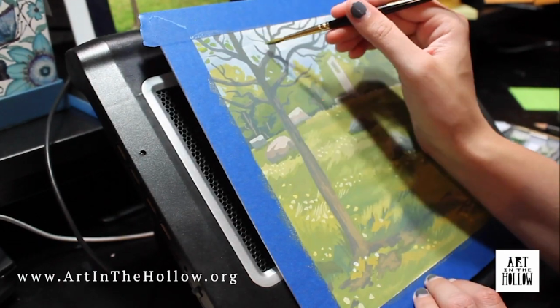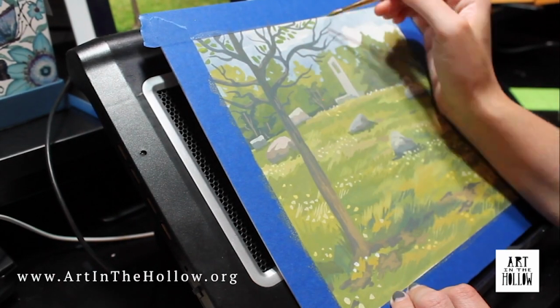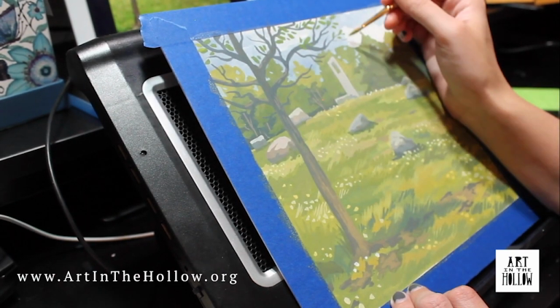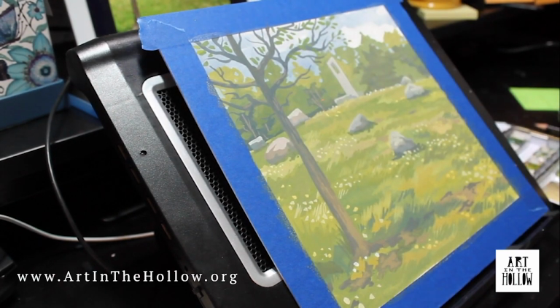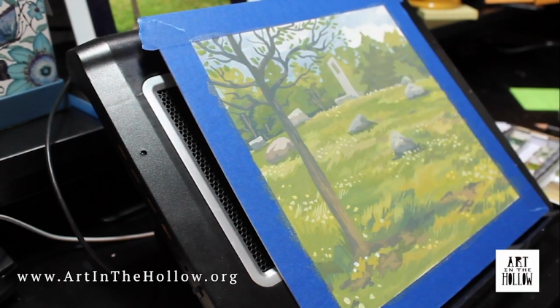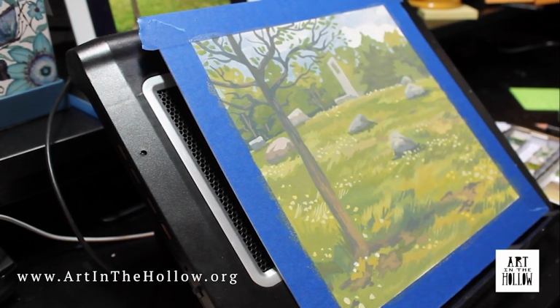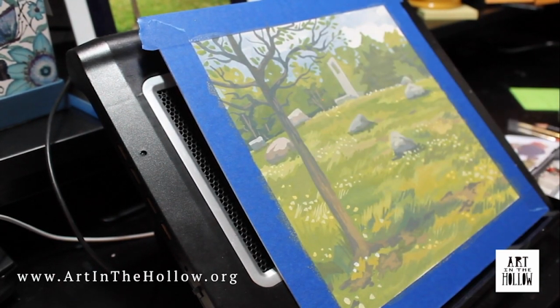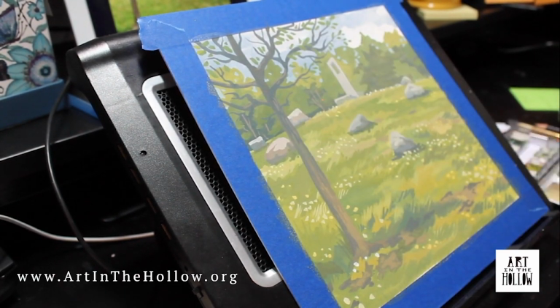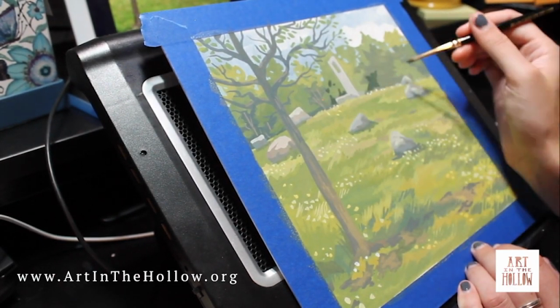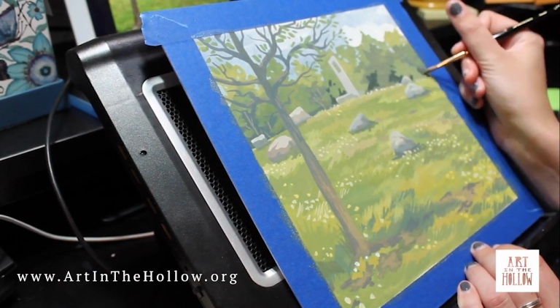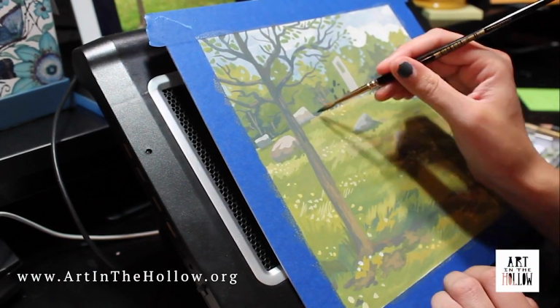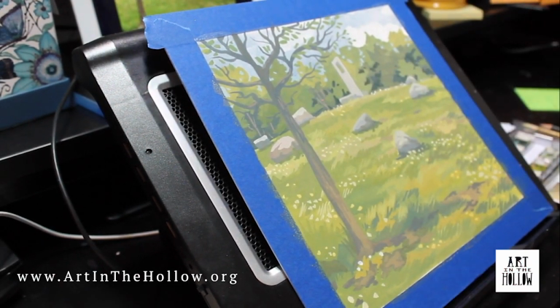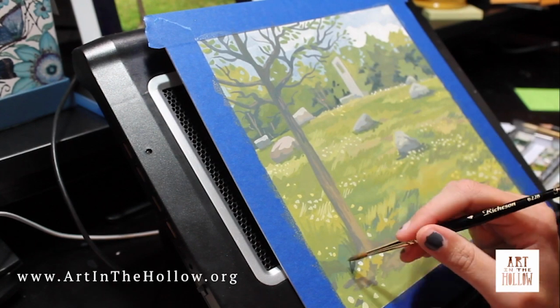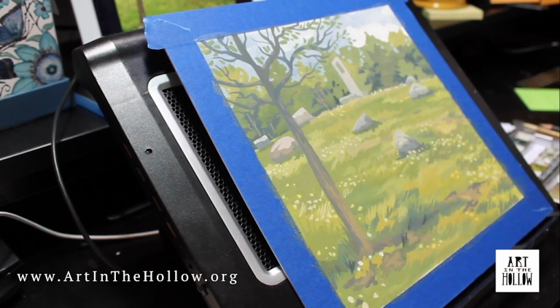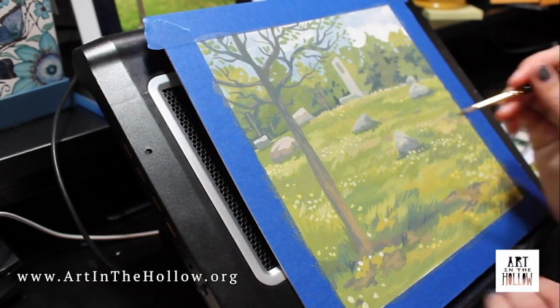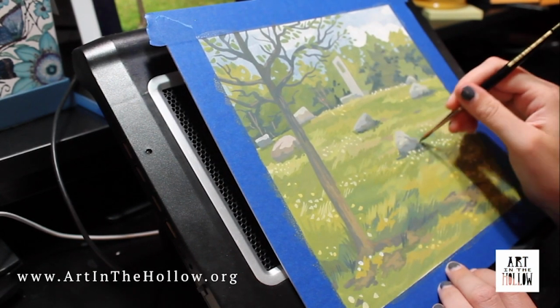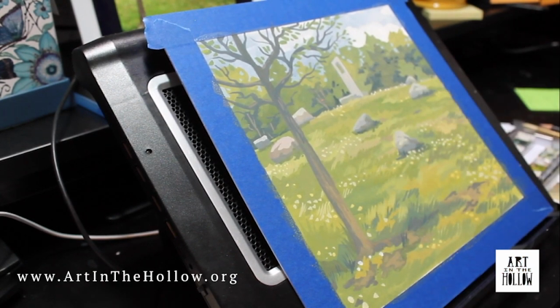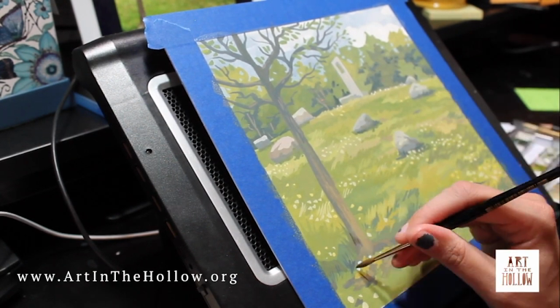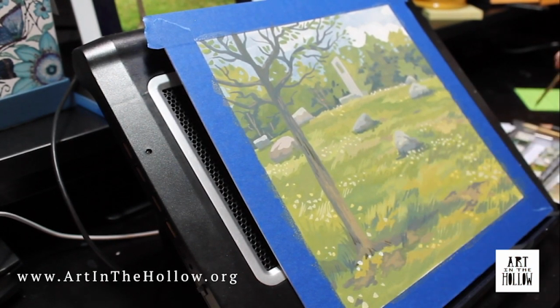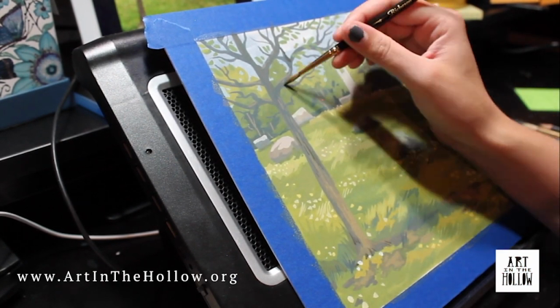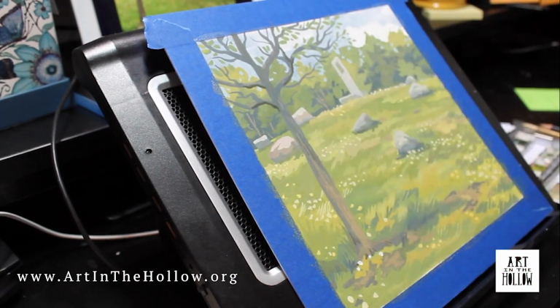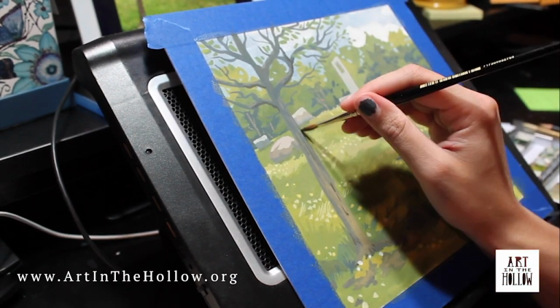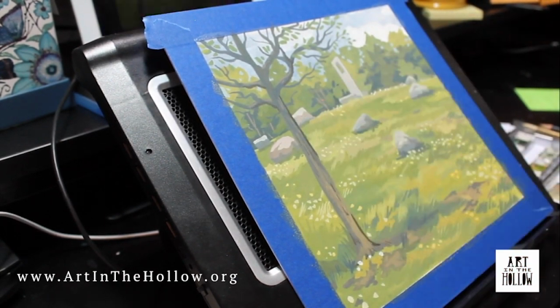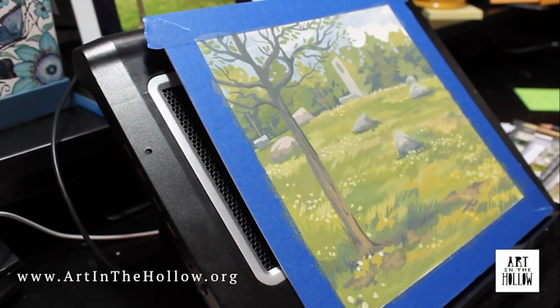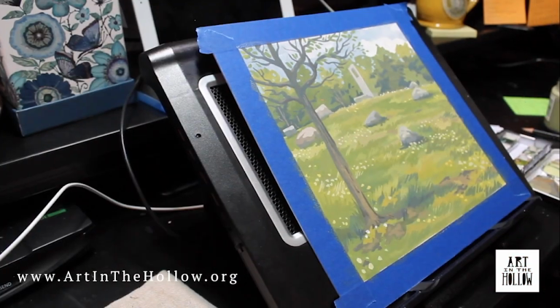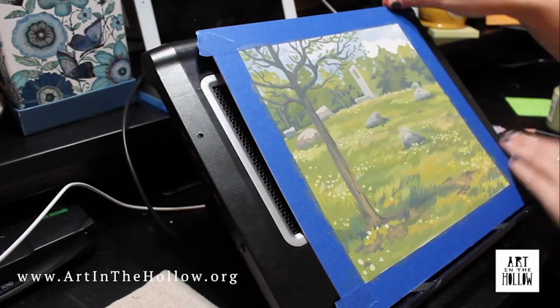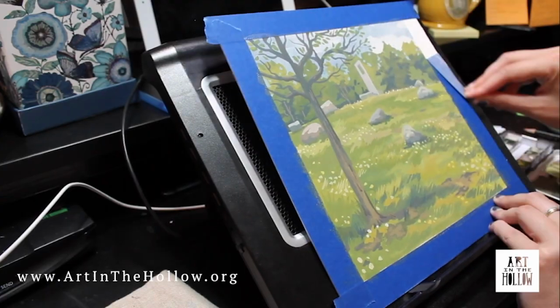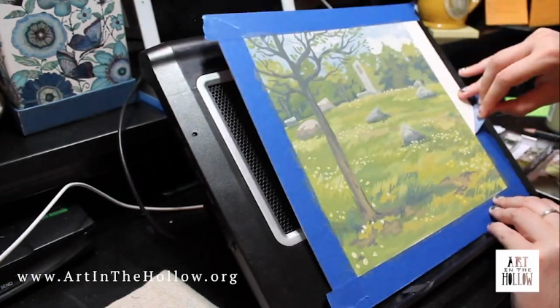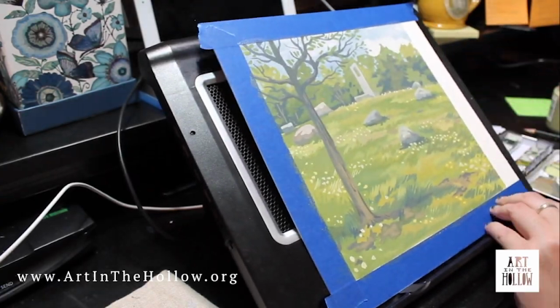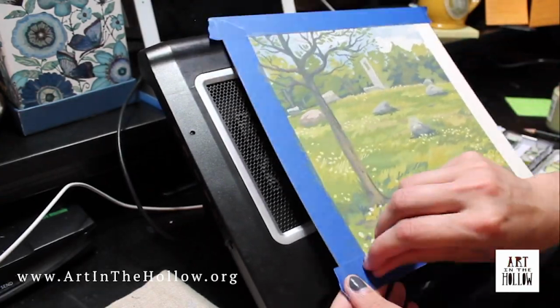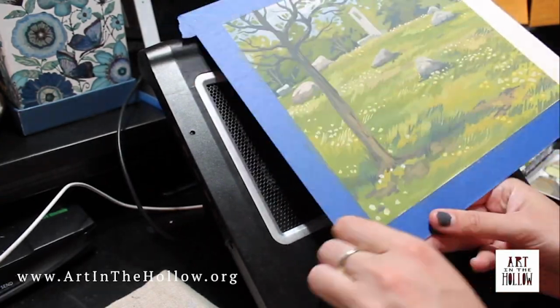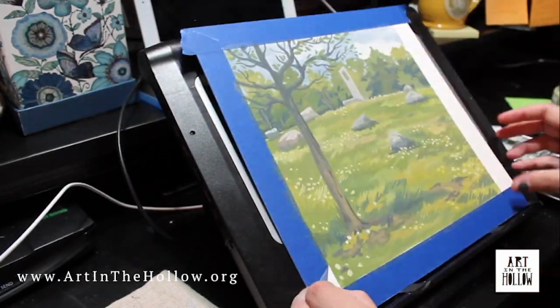At this stage, I'm using as little water as possible with the paint while still being able to get it to apply smoothly, so that my details will not mix with the rest of the layers underneath, and the colors will be as pure as possible, and so I can add my darkest and lightest values.